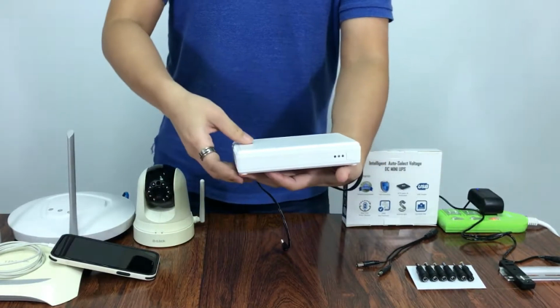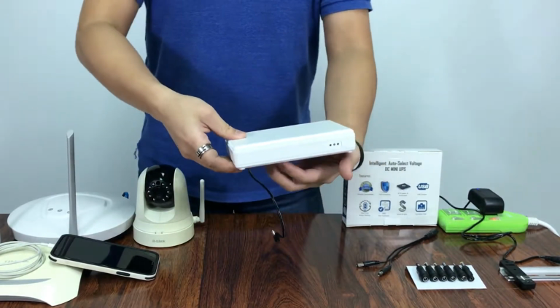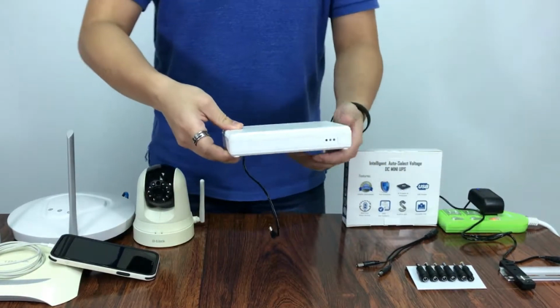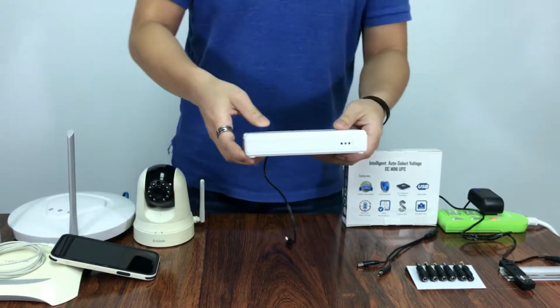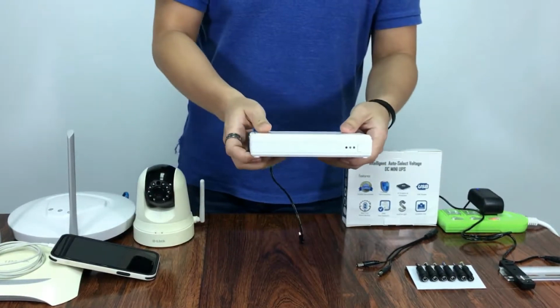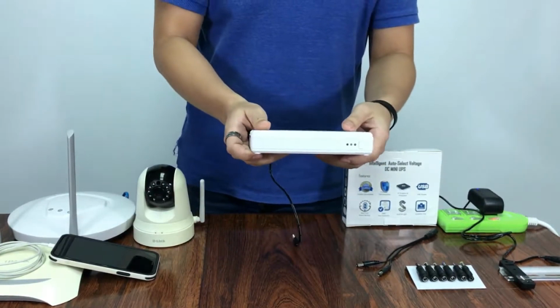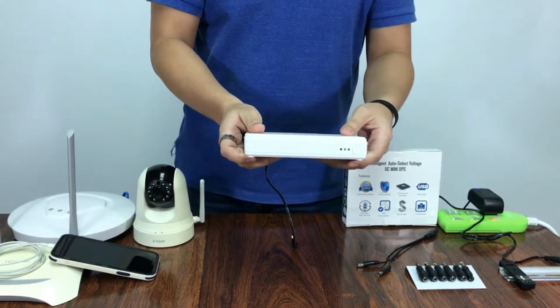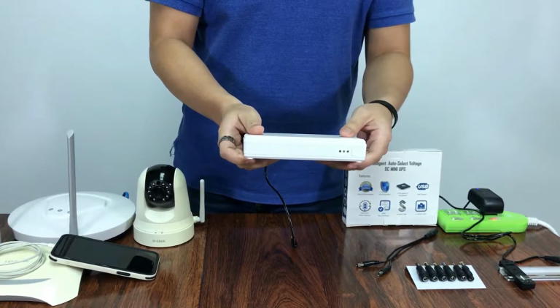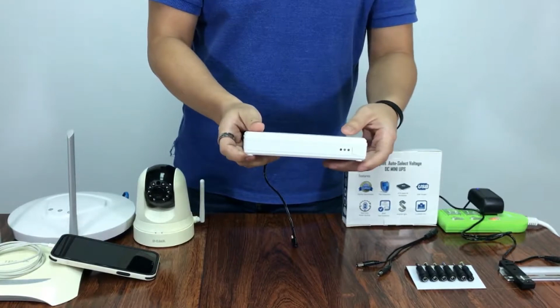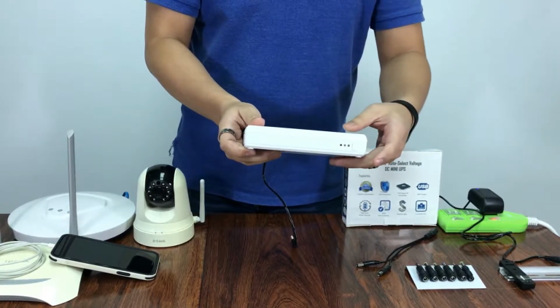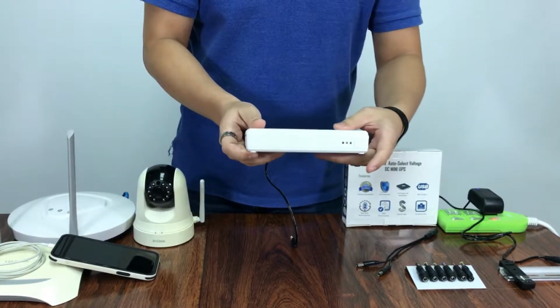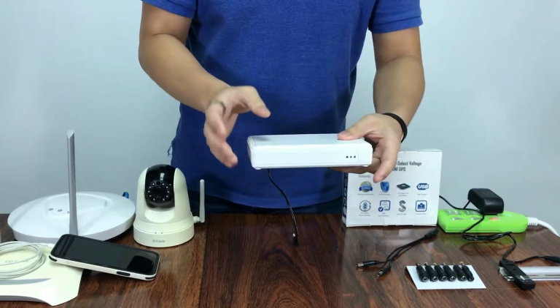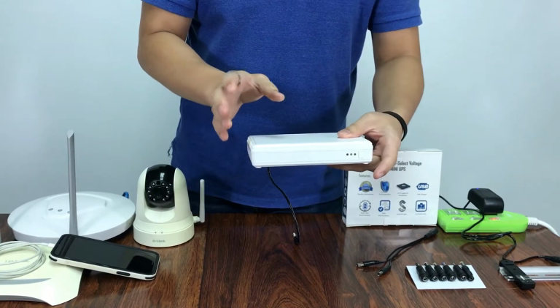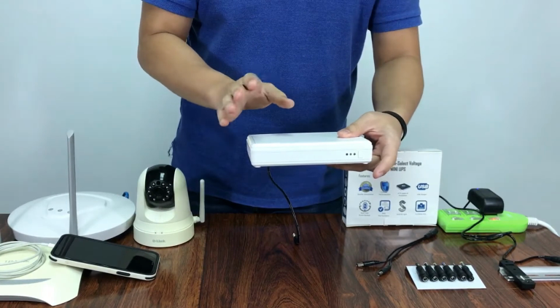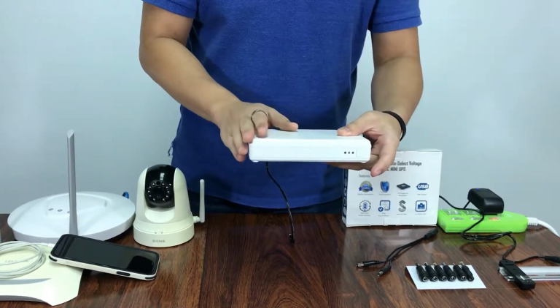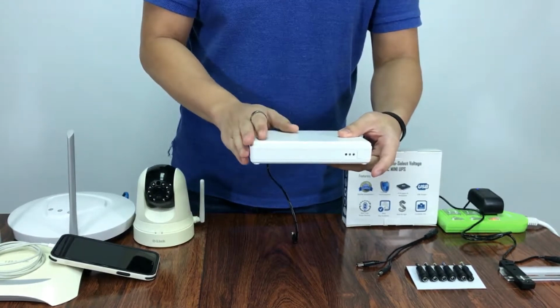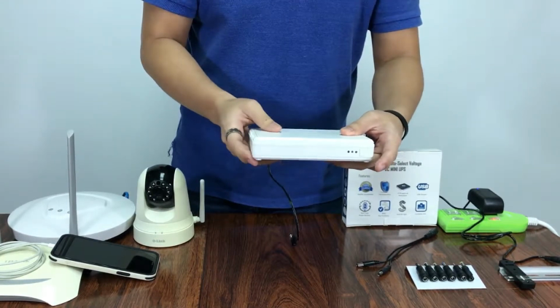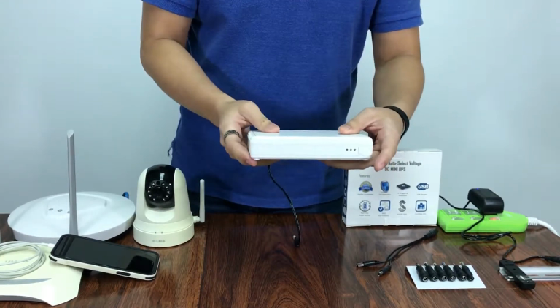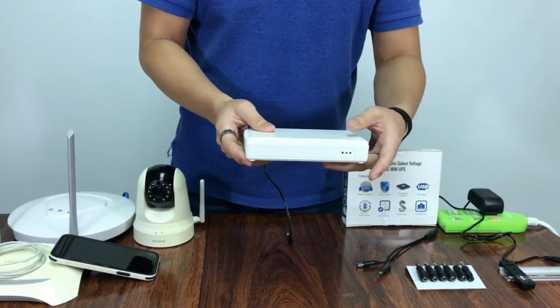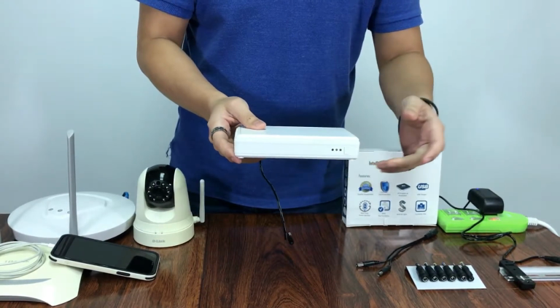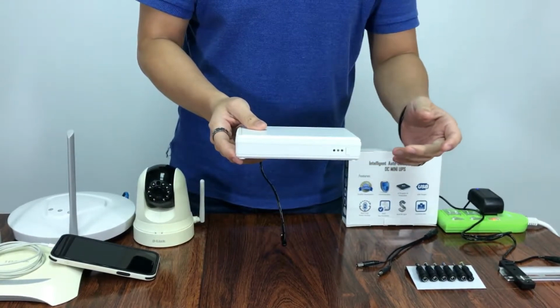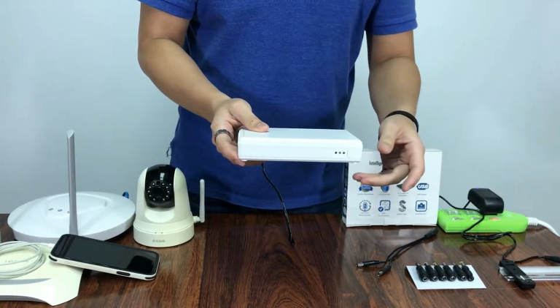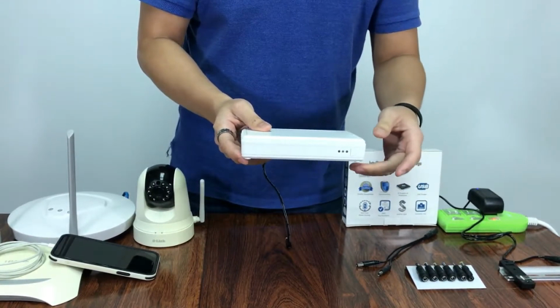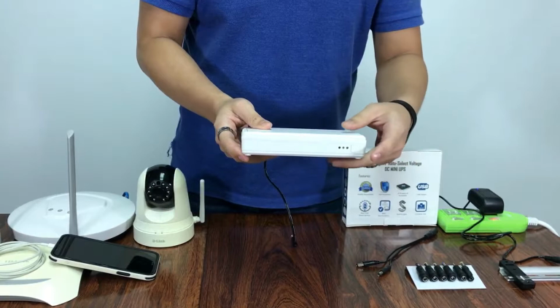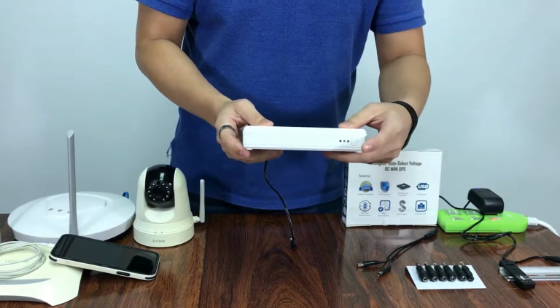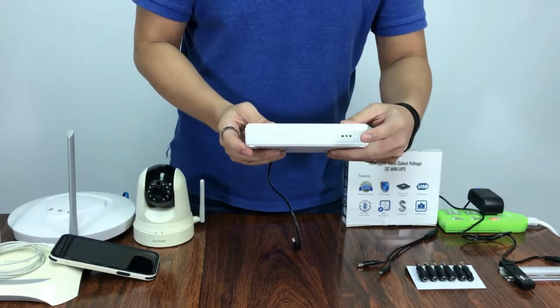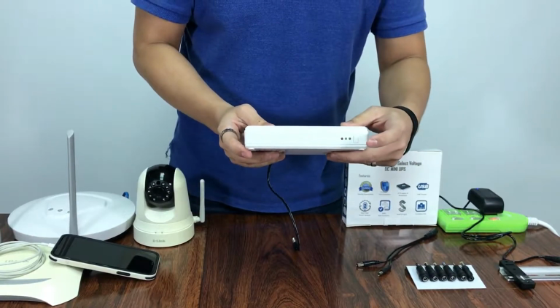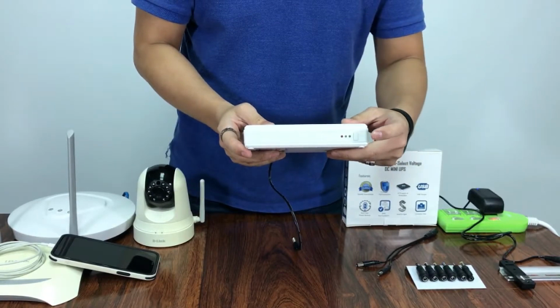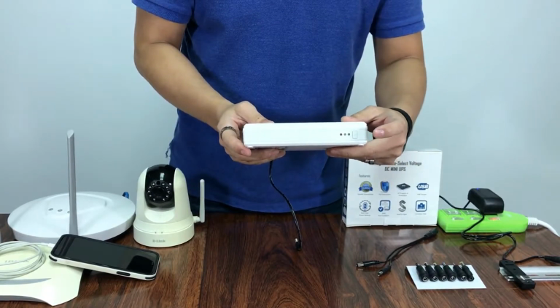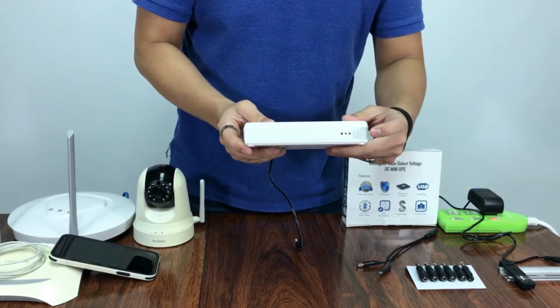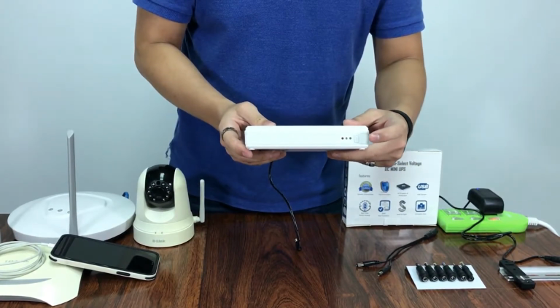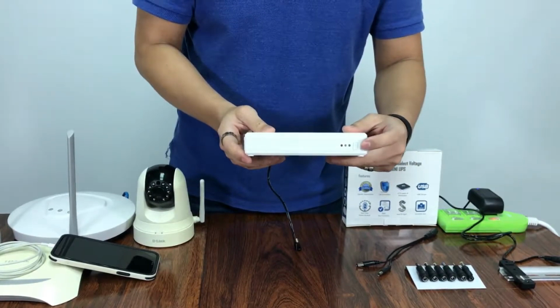Doing a simulation, we can turn on the device without AC mode because it has DC cold-start.